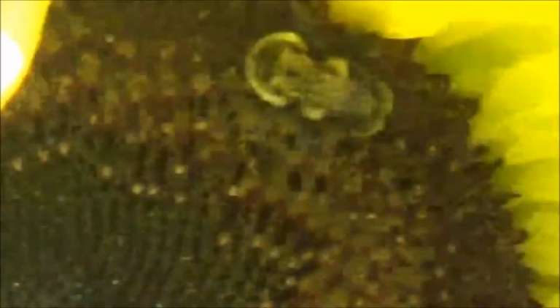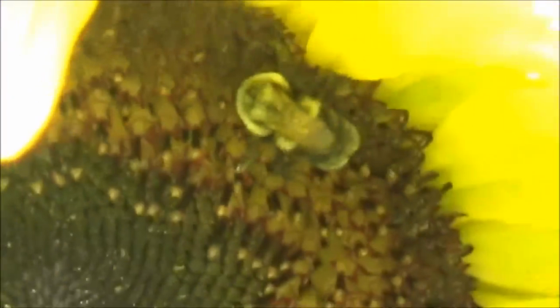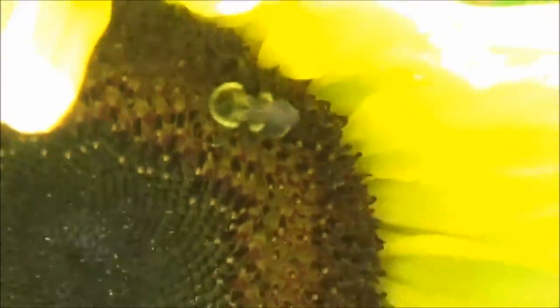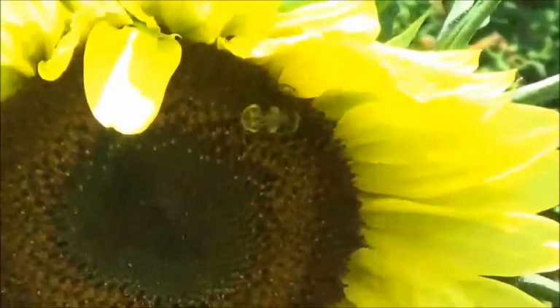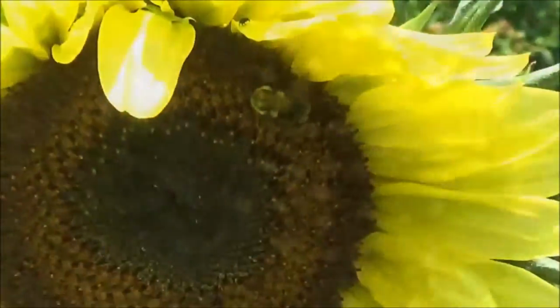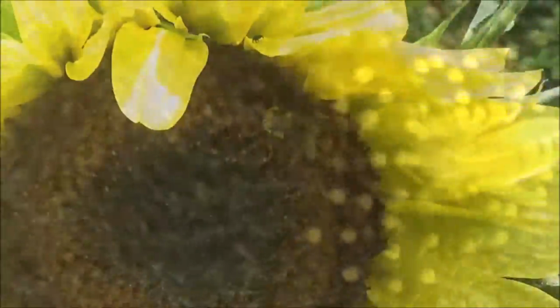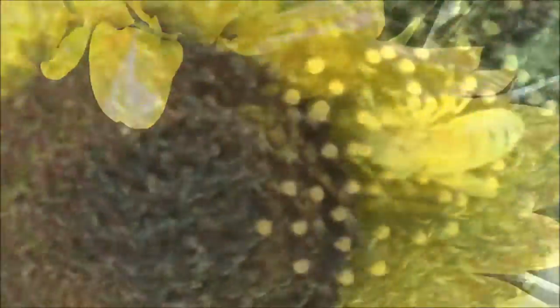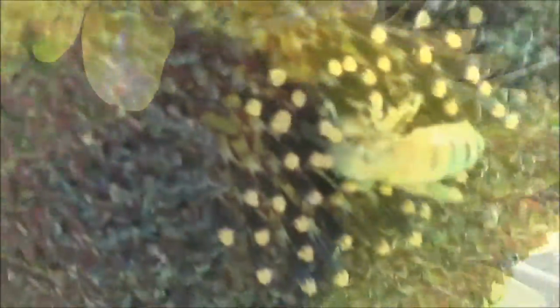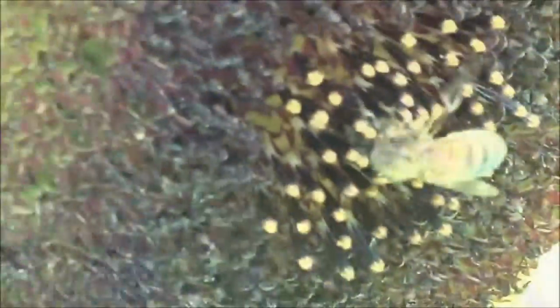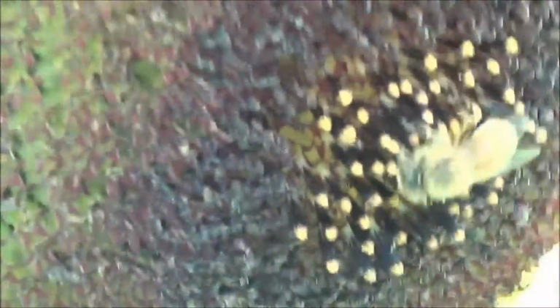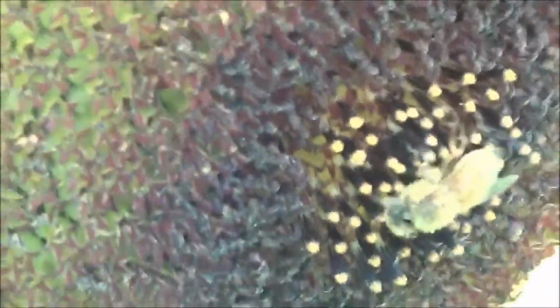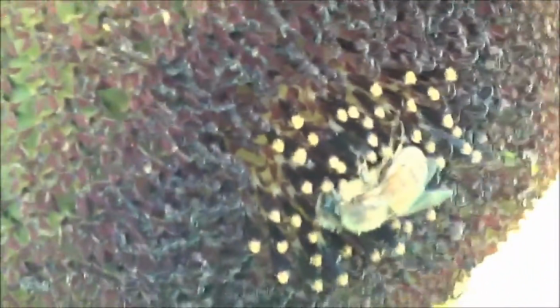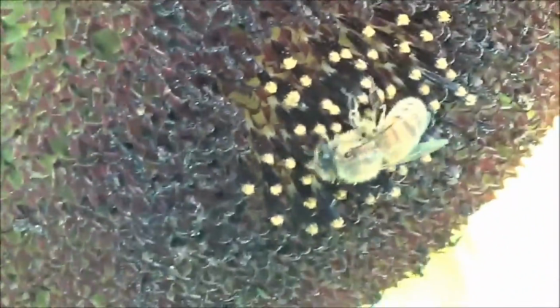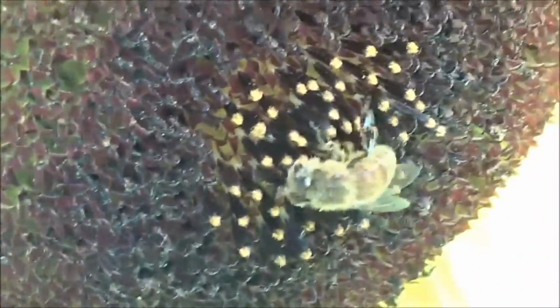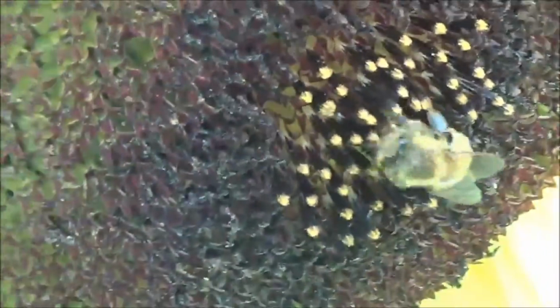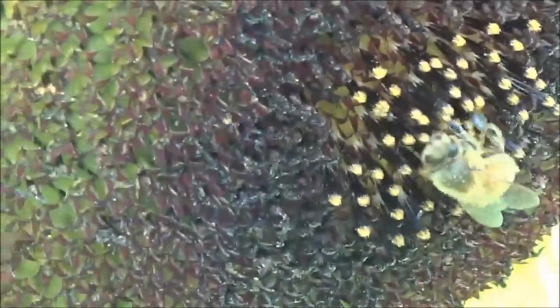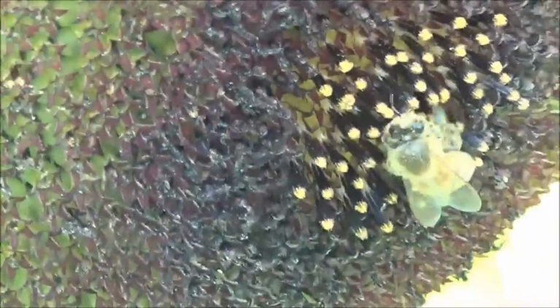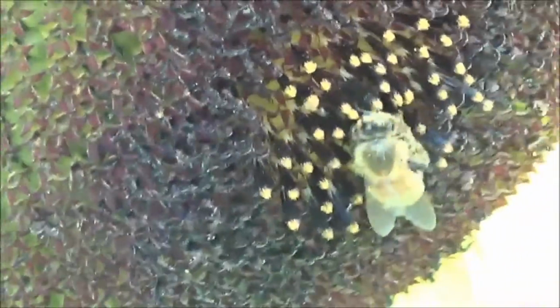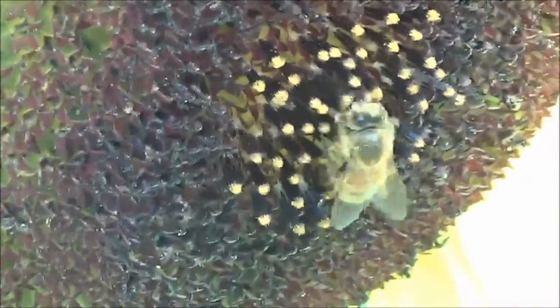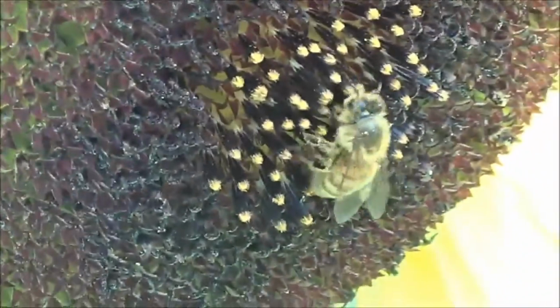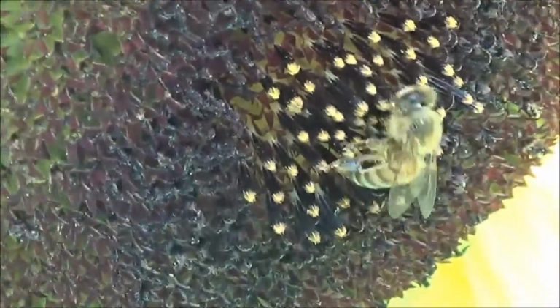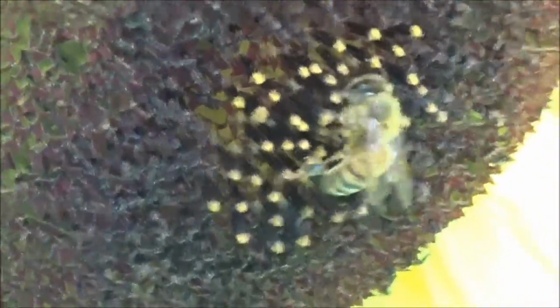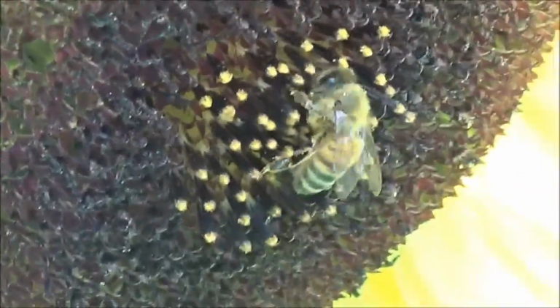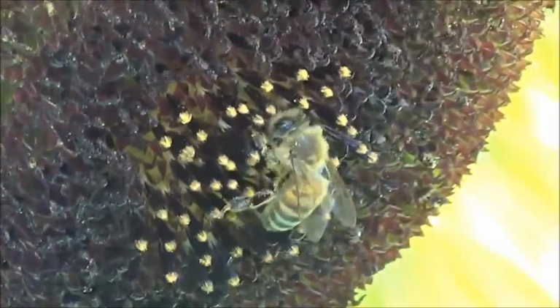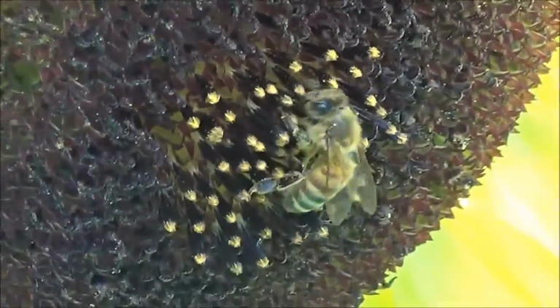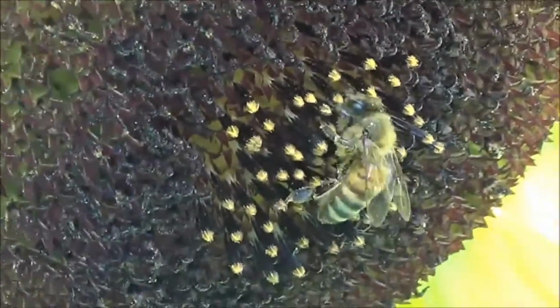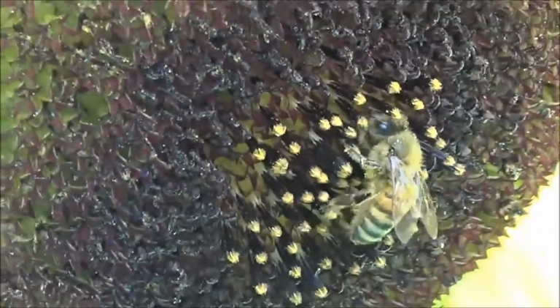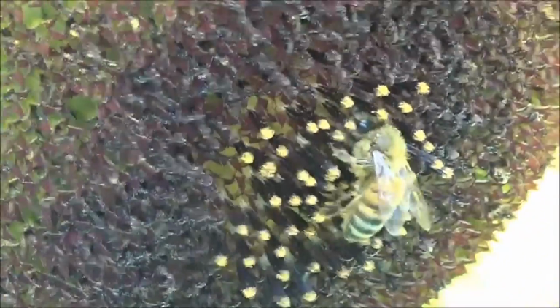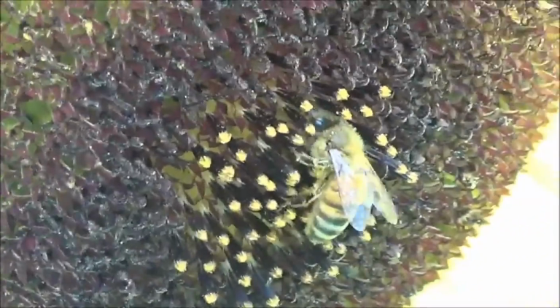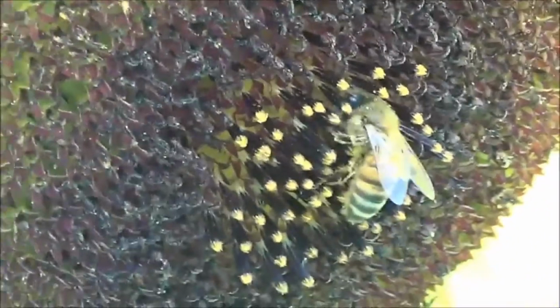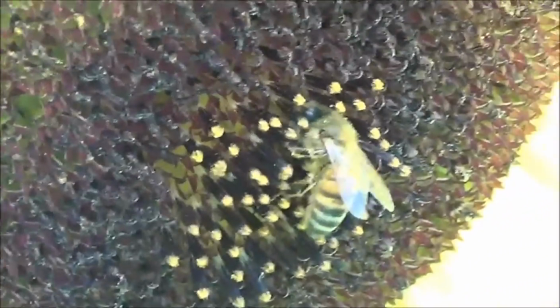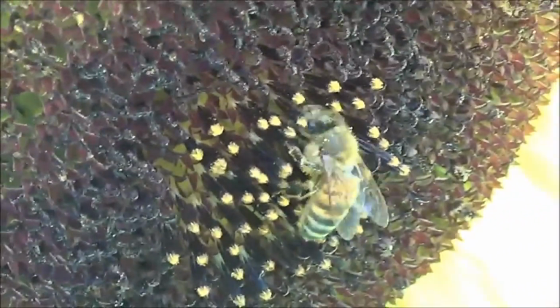So if you're like me and you're very short on space but you still want to attract bees, I highly recommend lemon queen sunflowers.